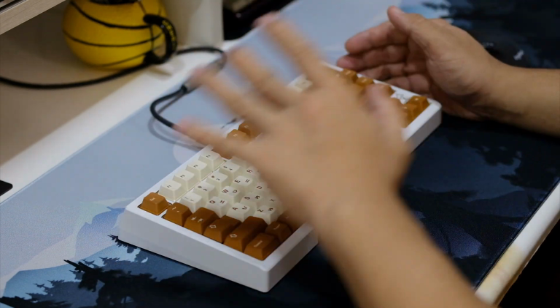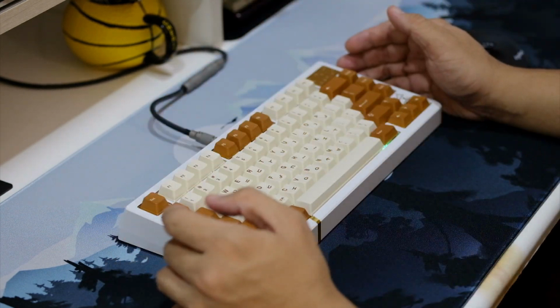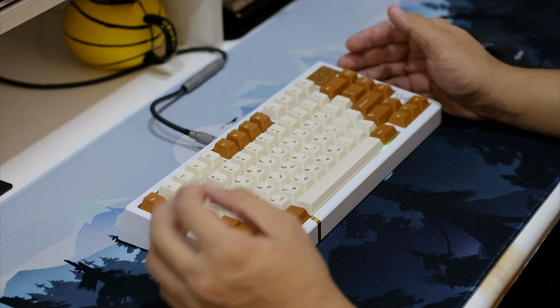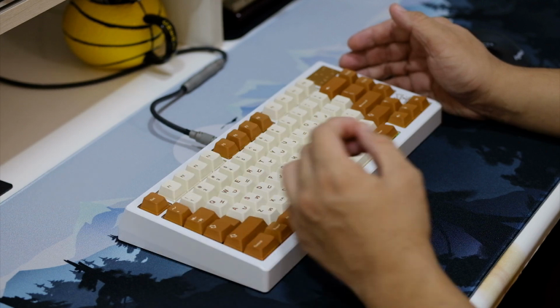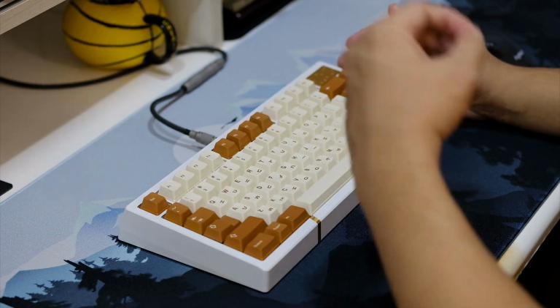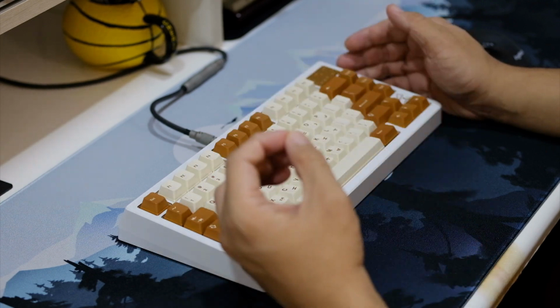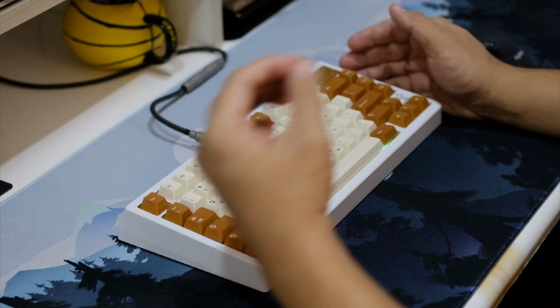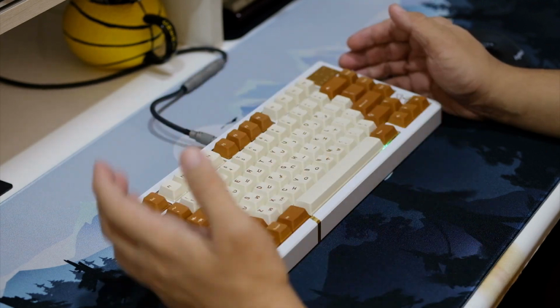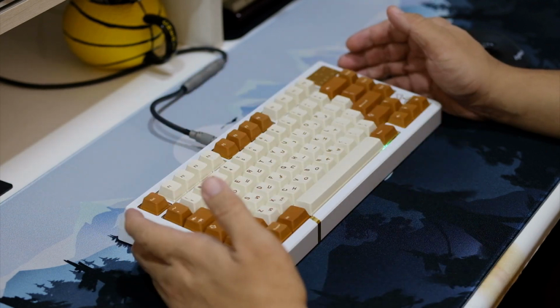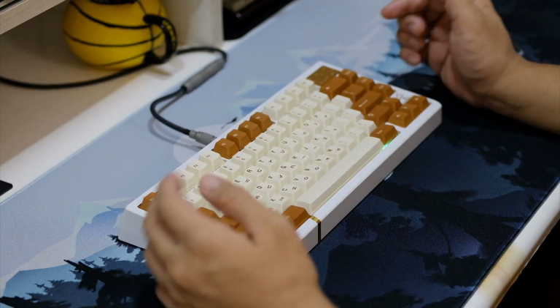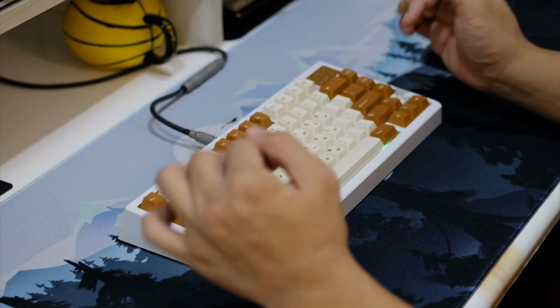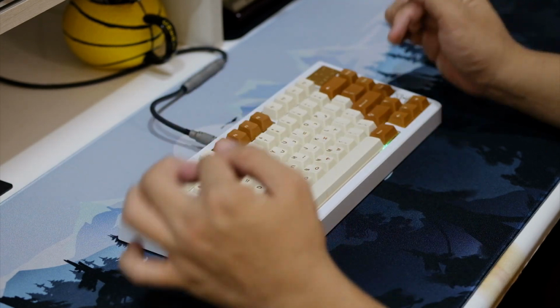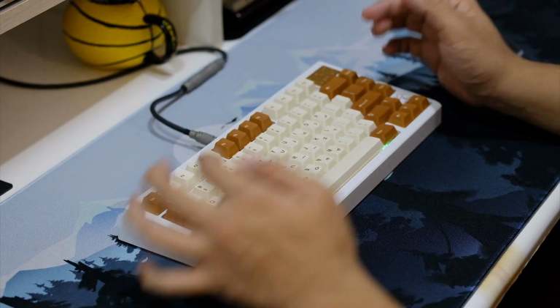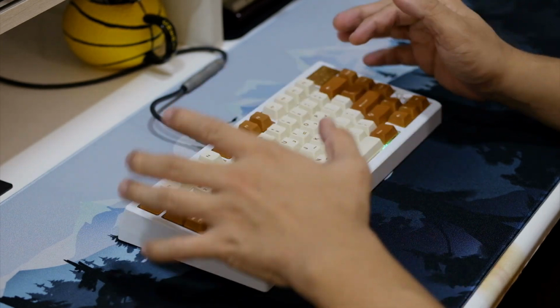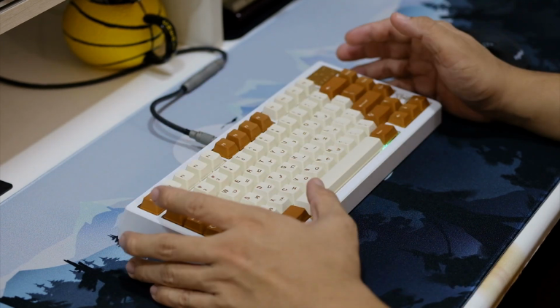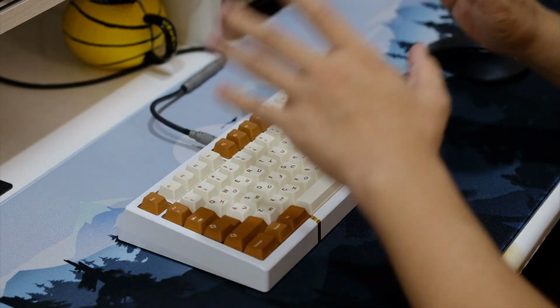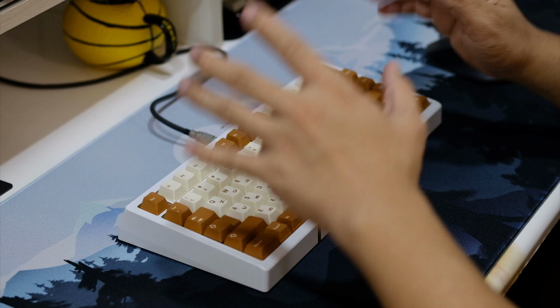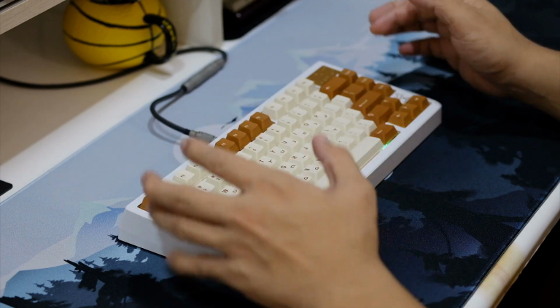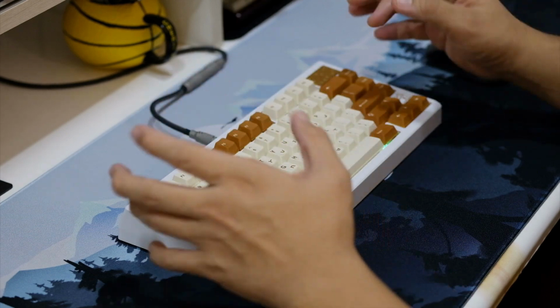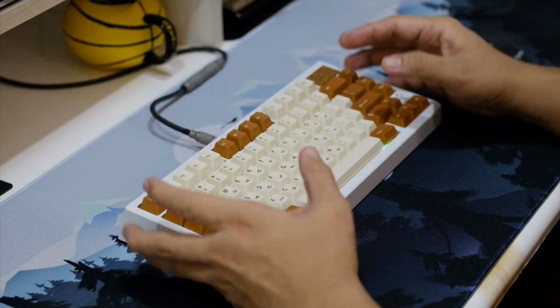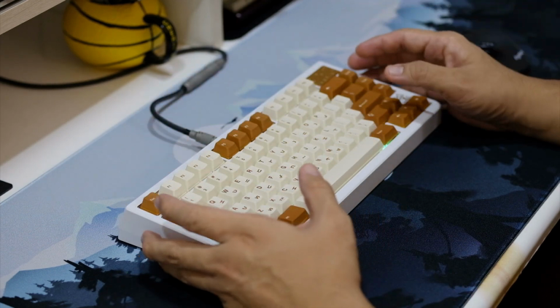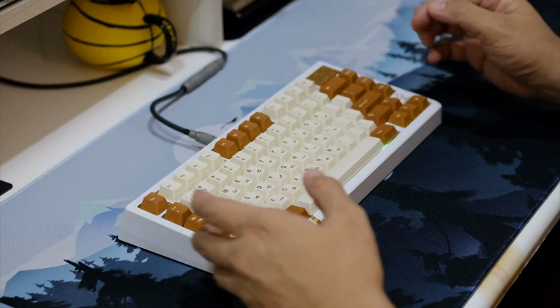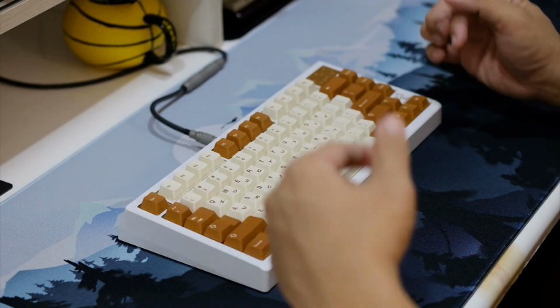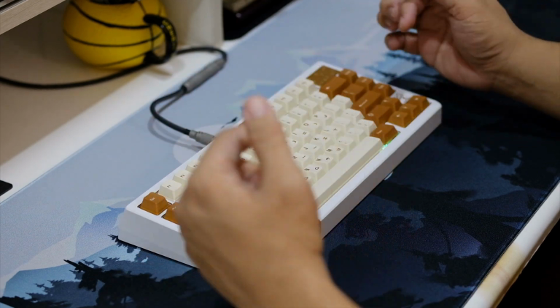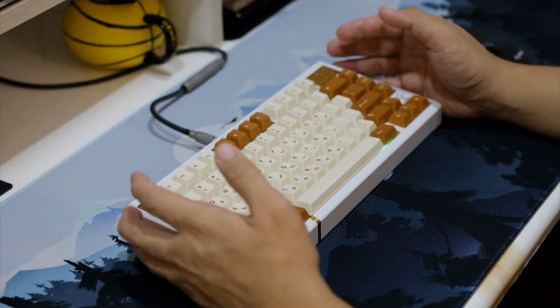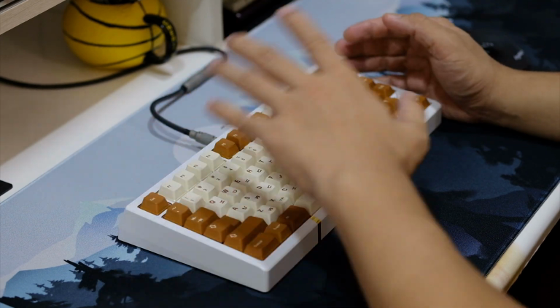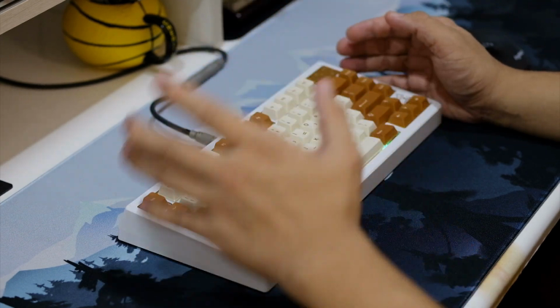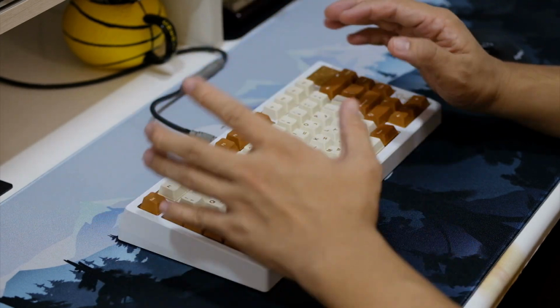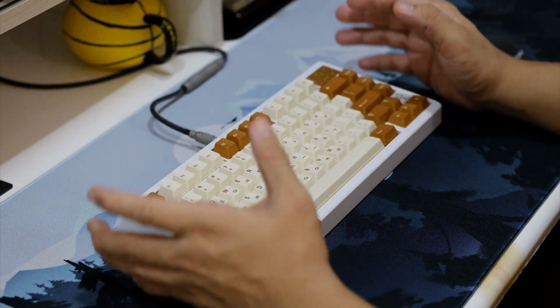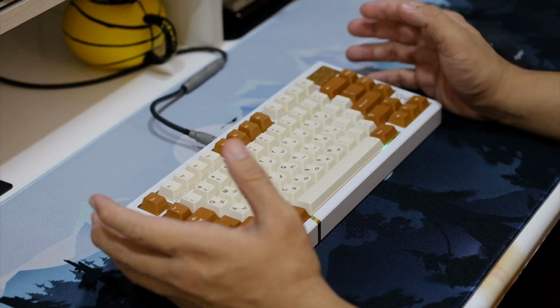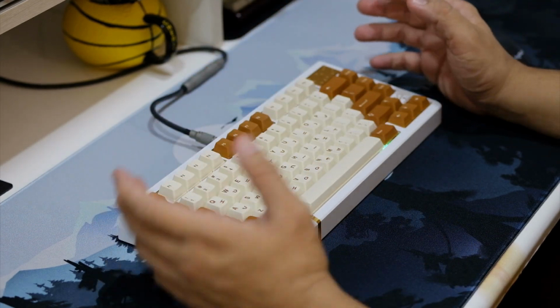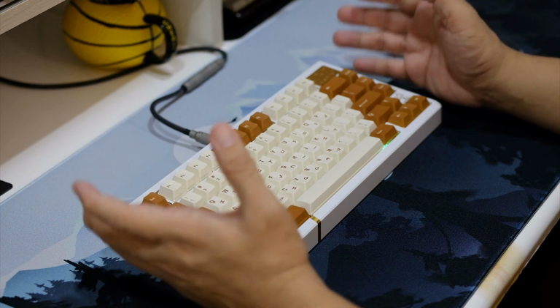Without any foams, it's sounding clacky and so good. Running the keyboard with some foams — except just the PE foam — and it's sounding very thocky, very marbly, and very deep.